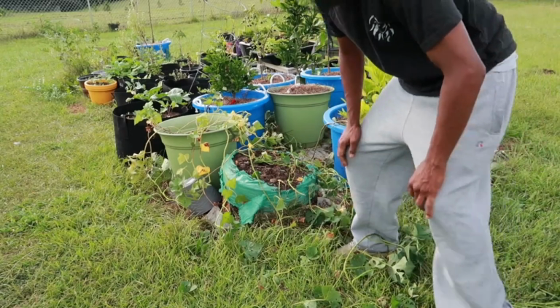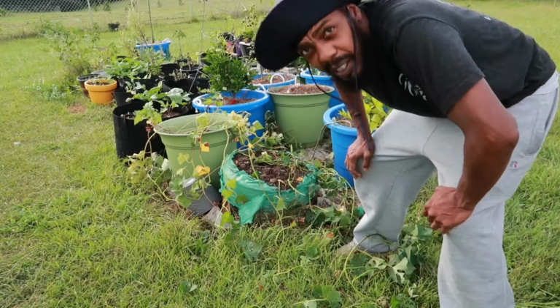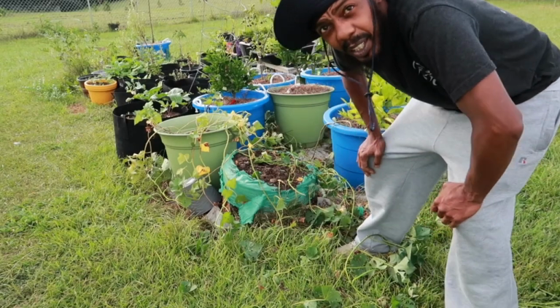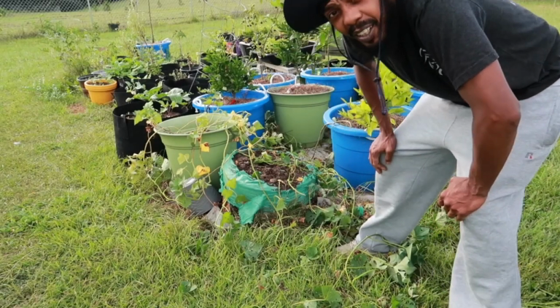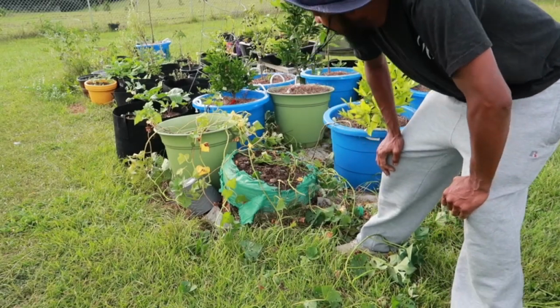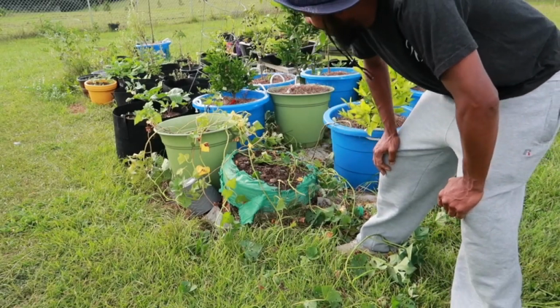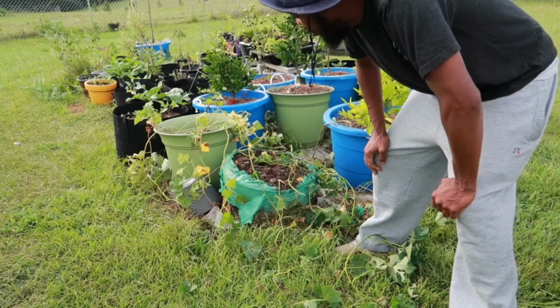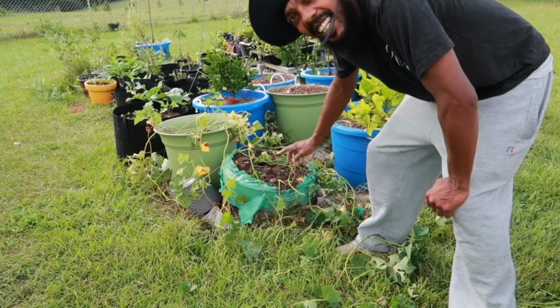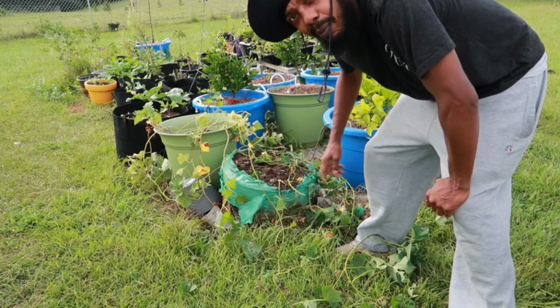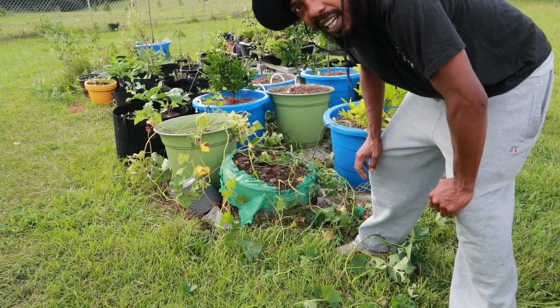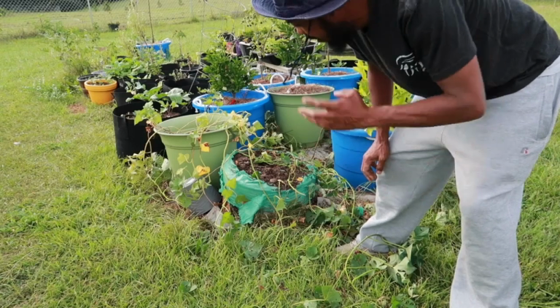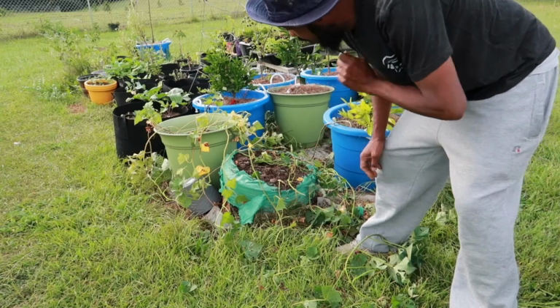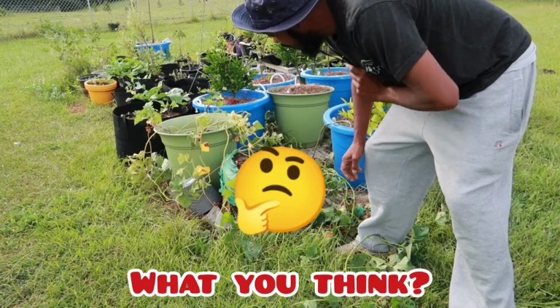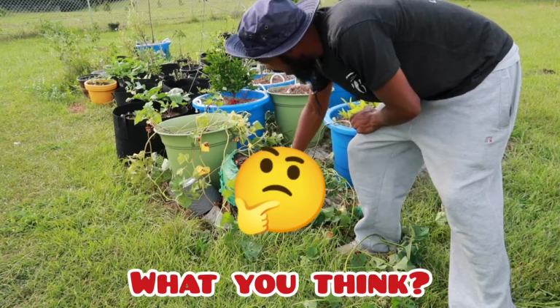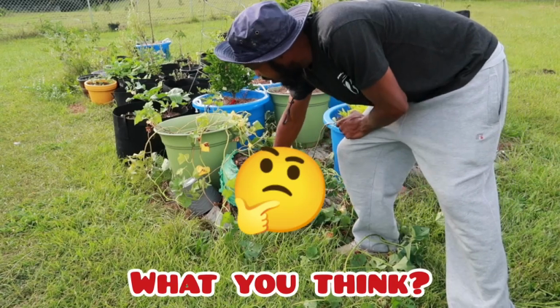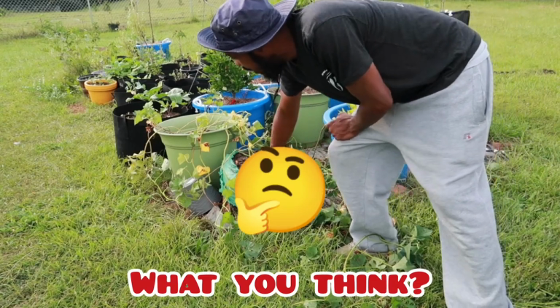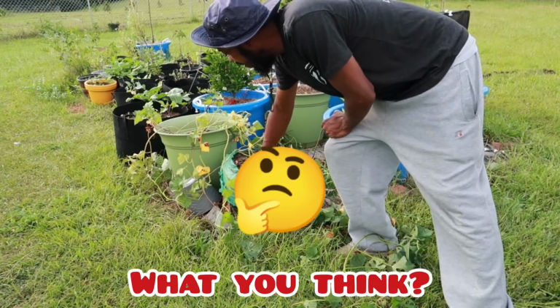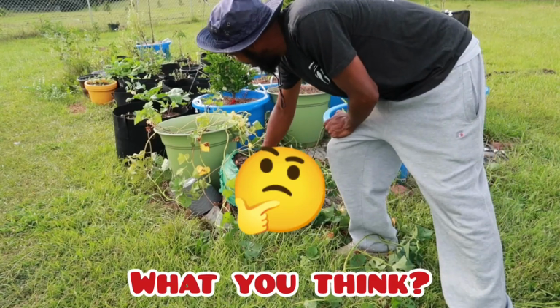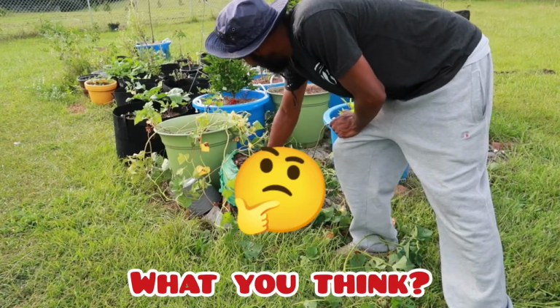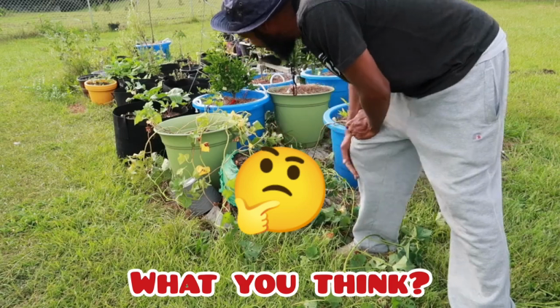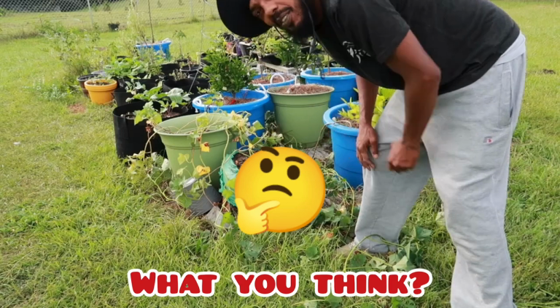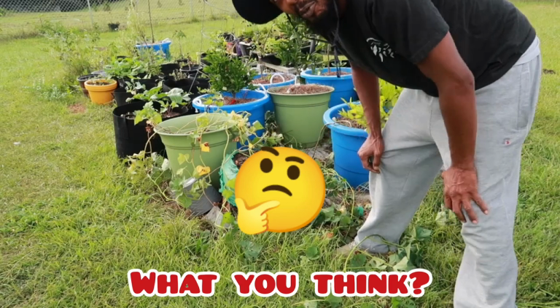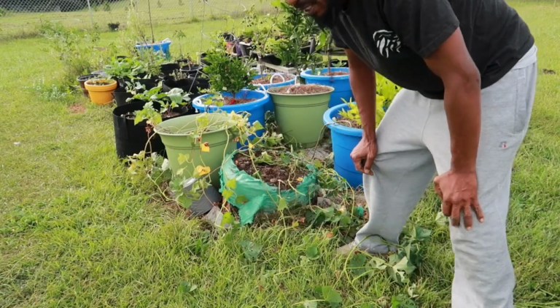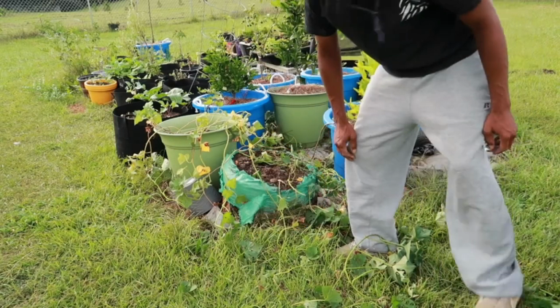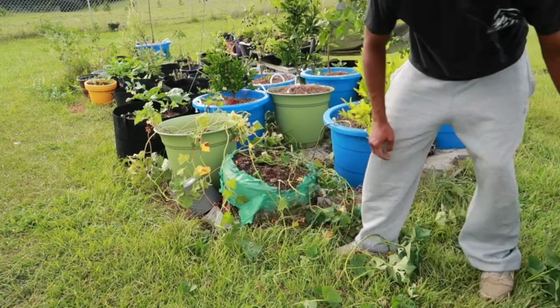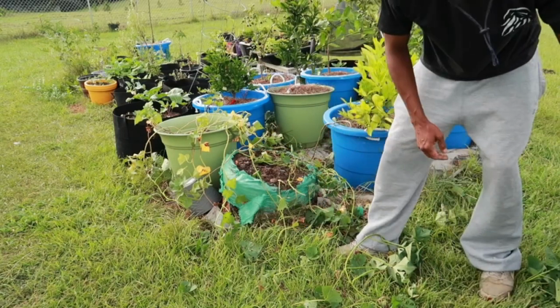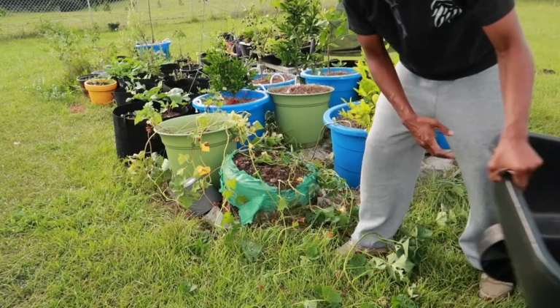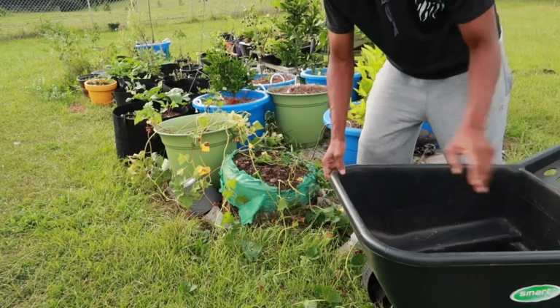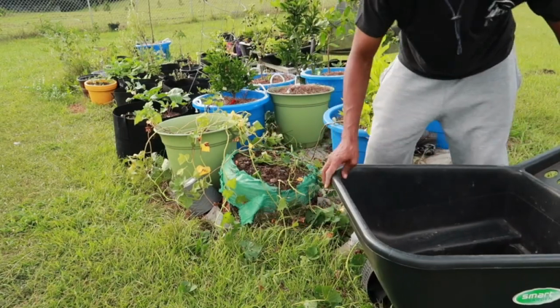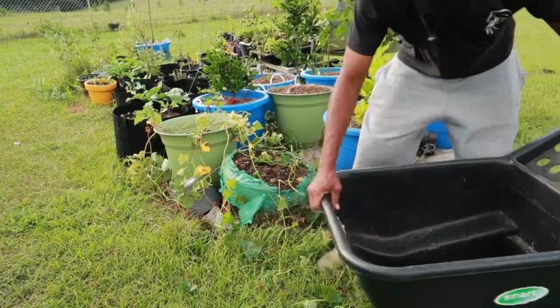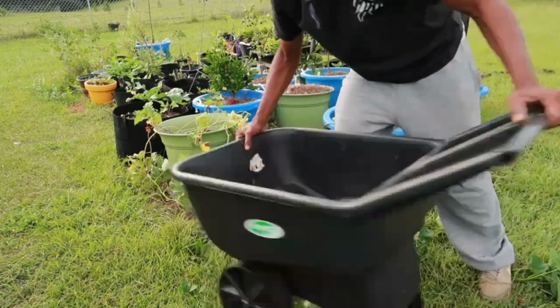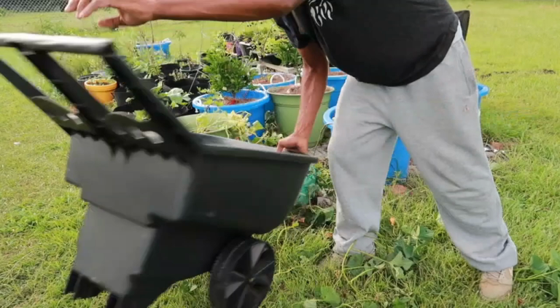I should have made a video on 20 things not to buy from Dollar Tree. This was a Dollar Tree grow bag, y'all — one of the worst investments of my life. I wish I had a receipt; I'd take it back.